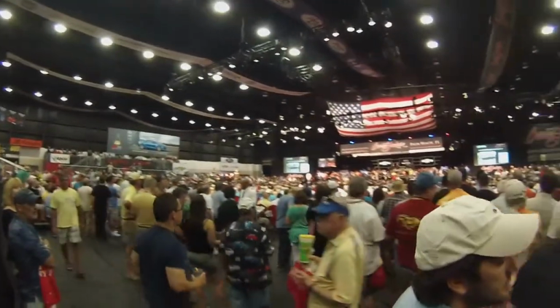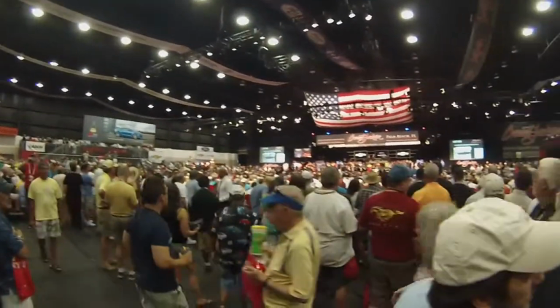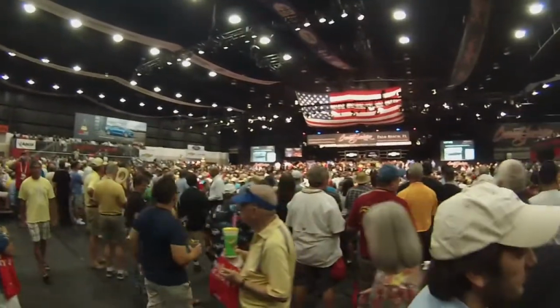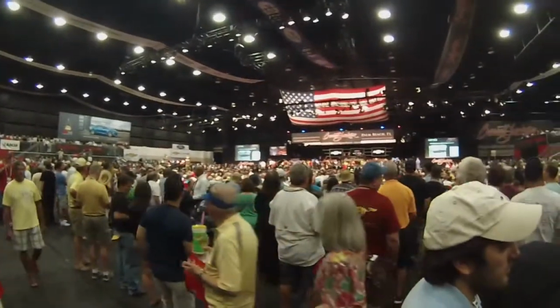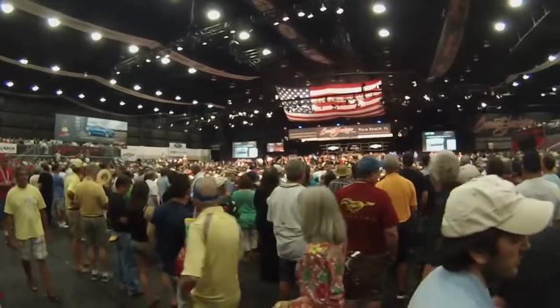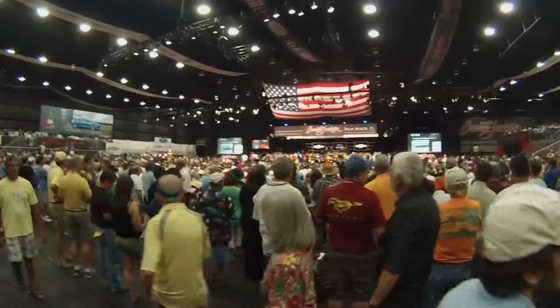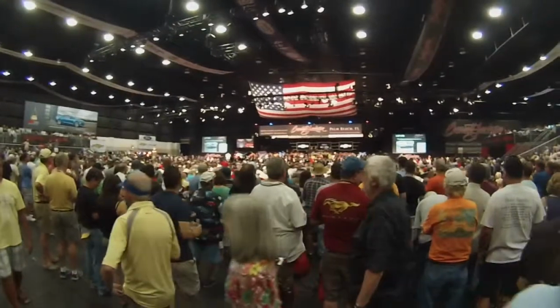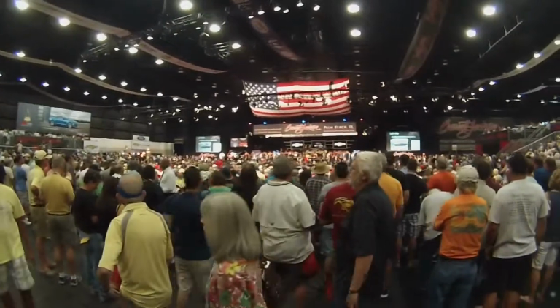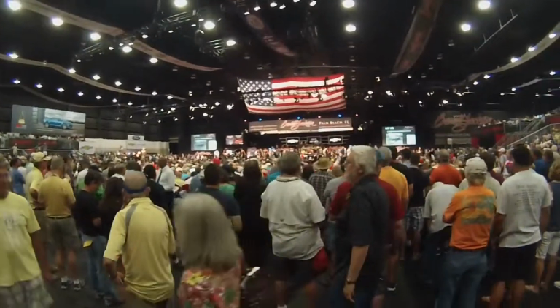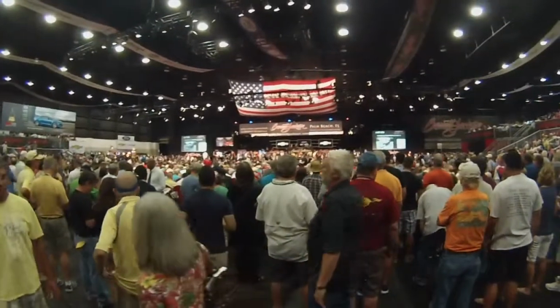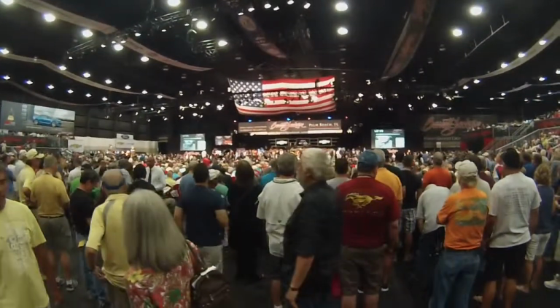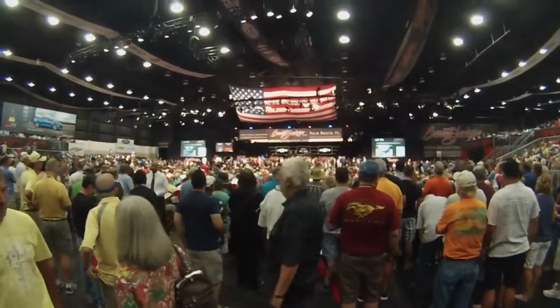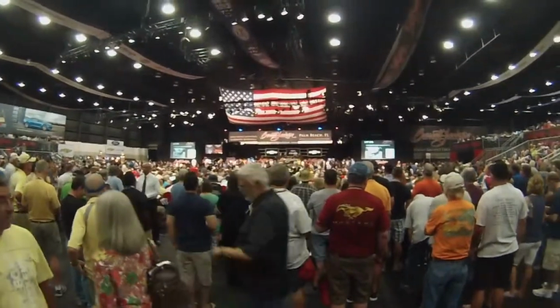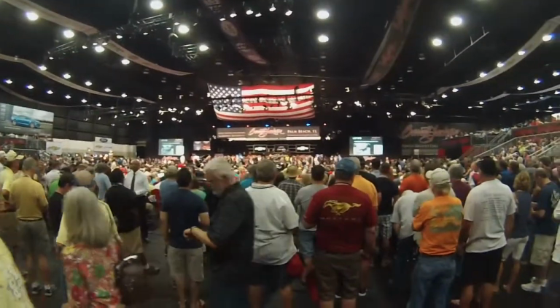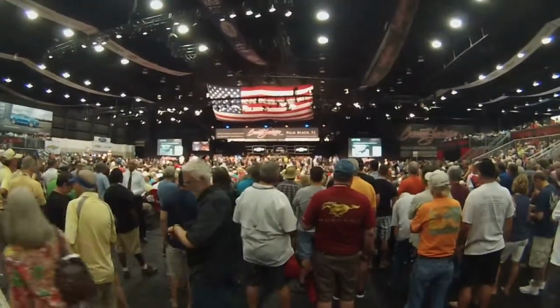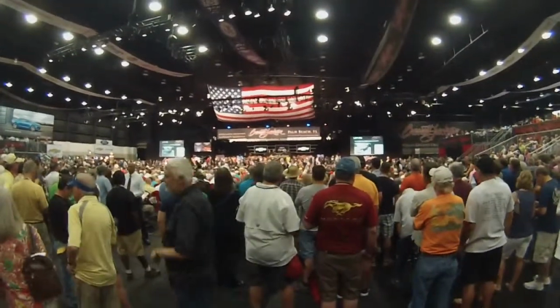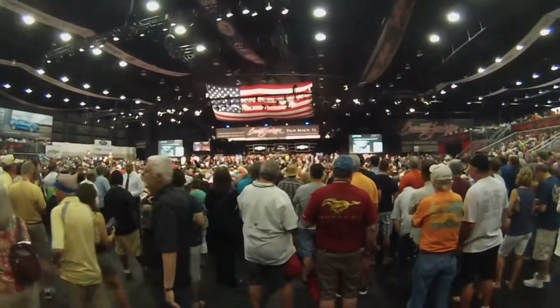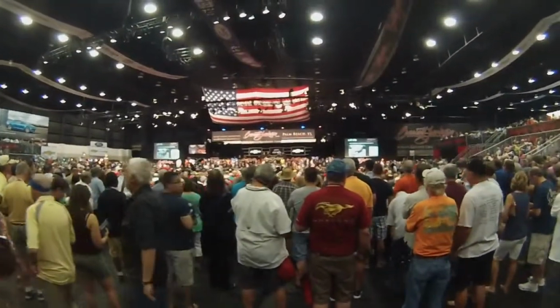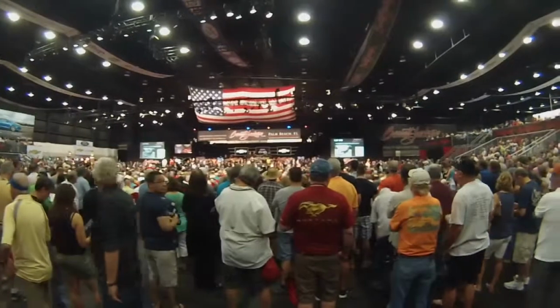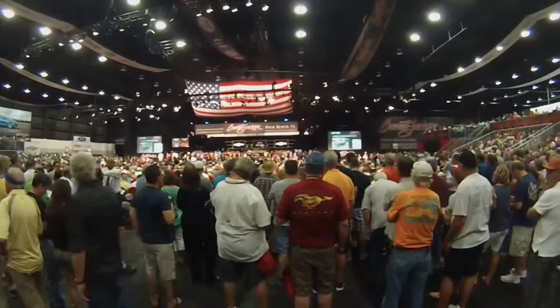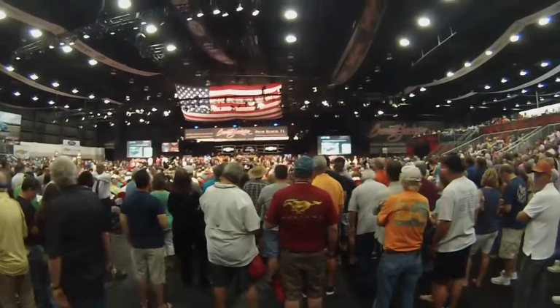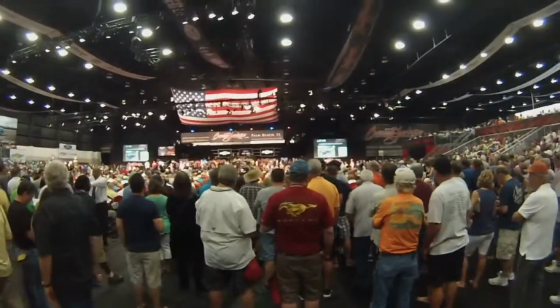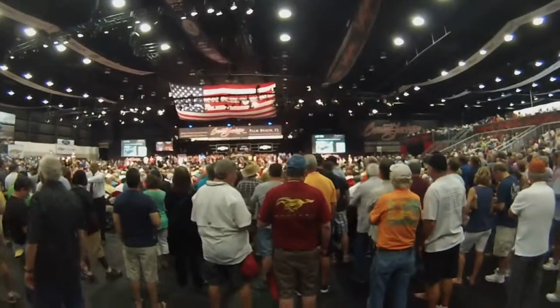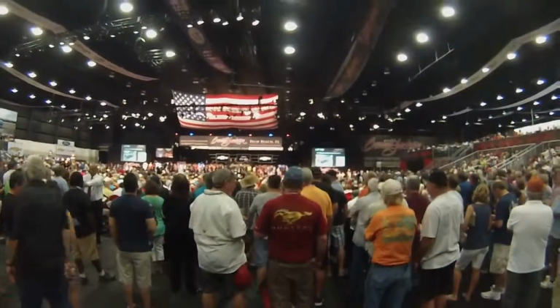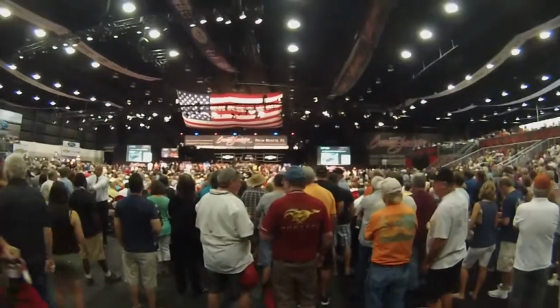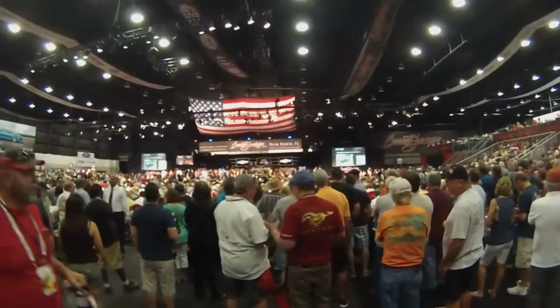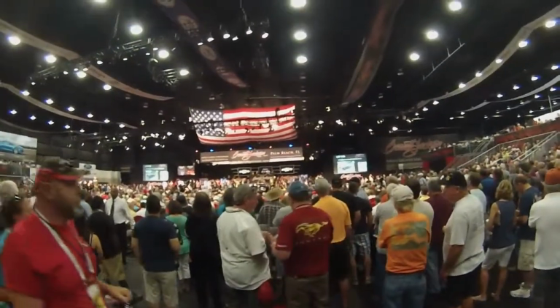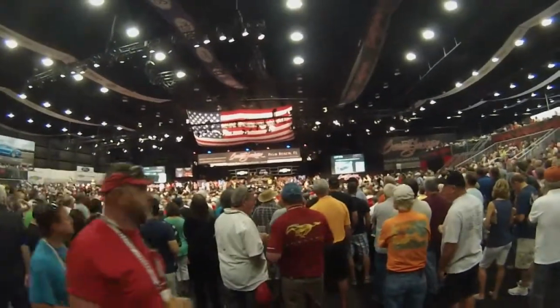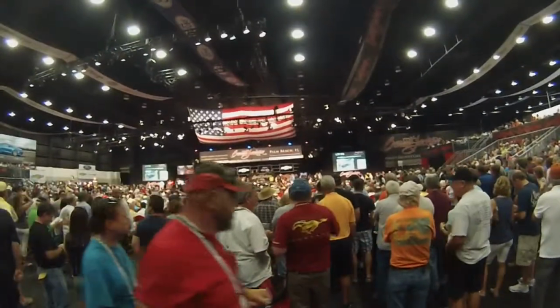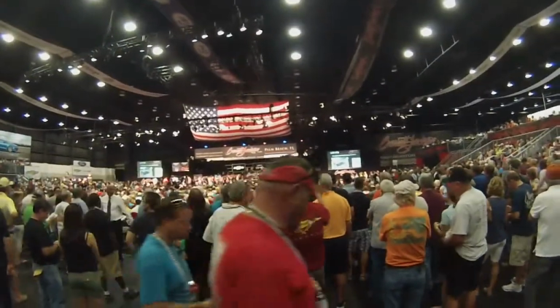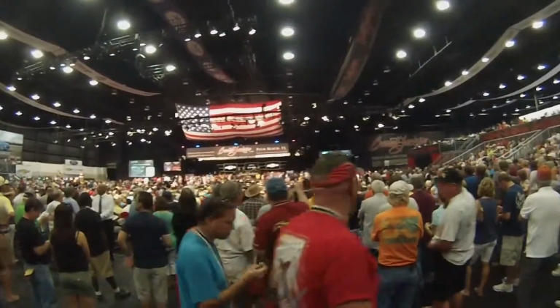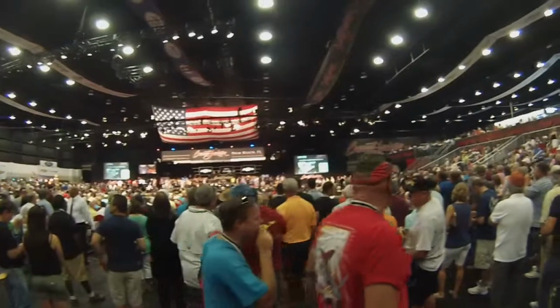Recent professional build, rust-free four-door sedan. No expense was spared. 454 engine, turbo 400 automatic, 9-inch rear end, Omega gauges, and a chrome tilt steering.